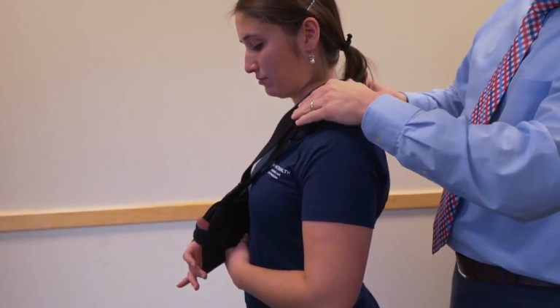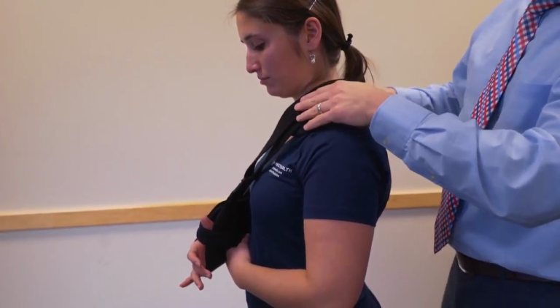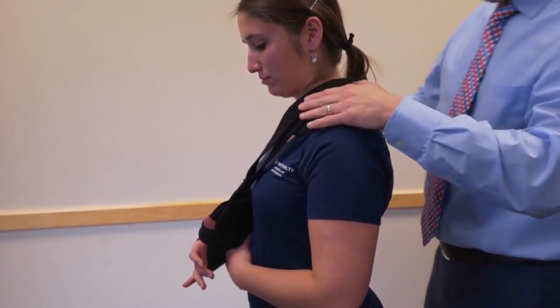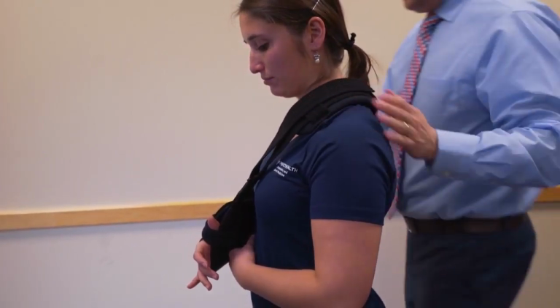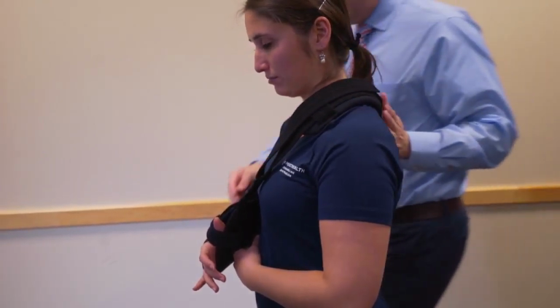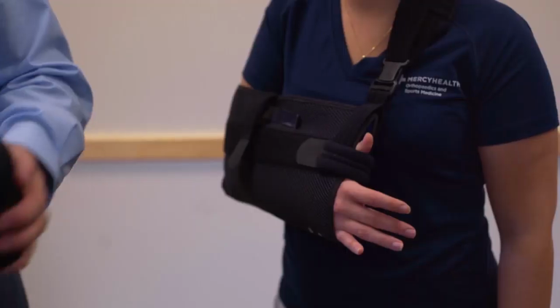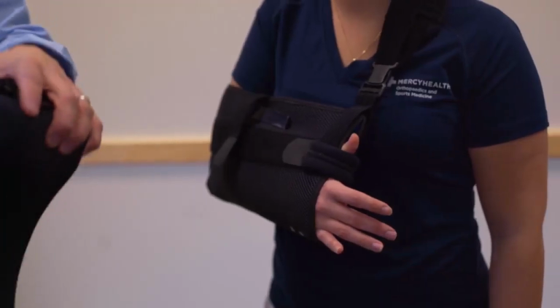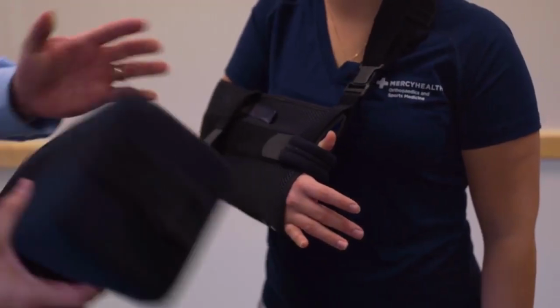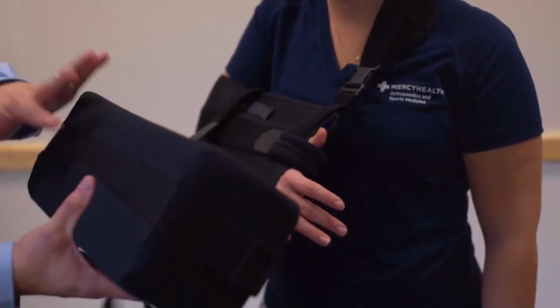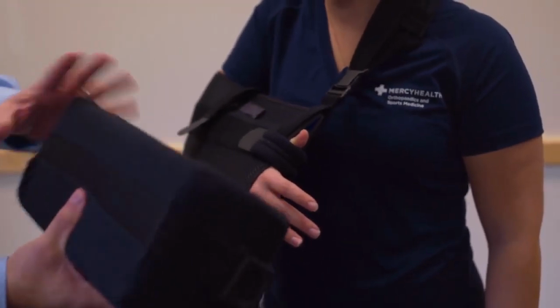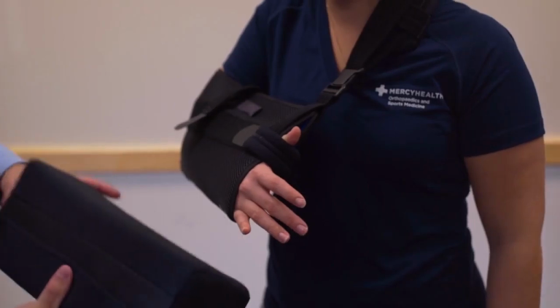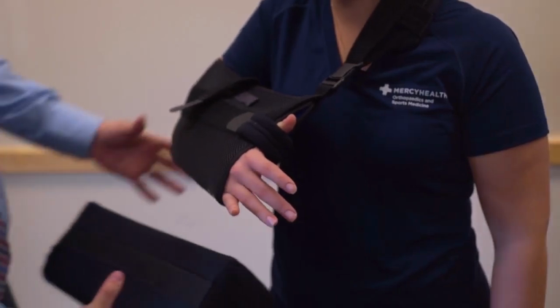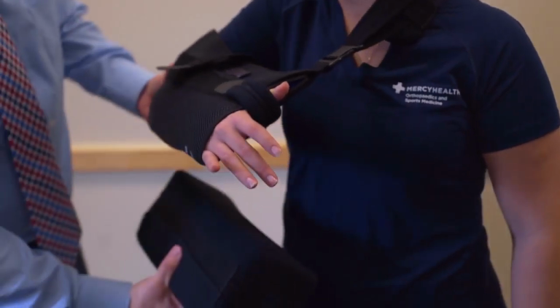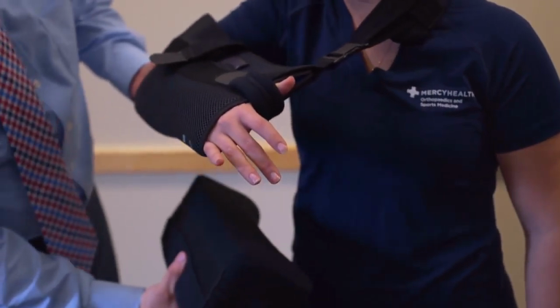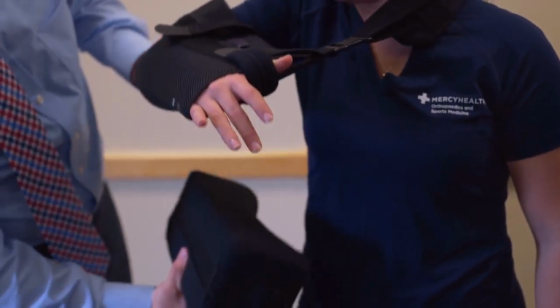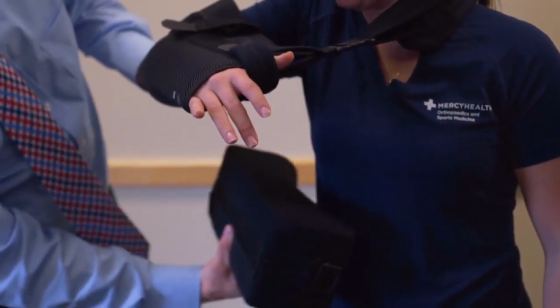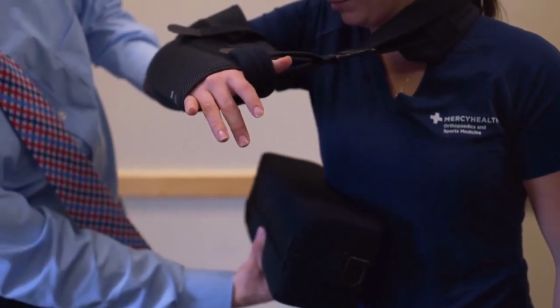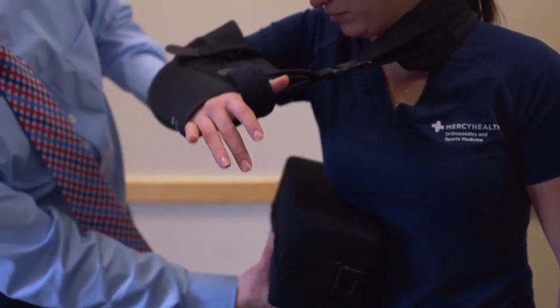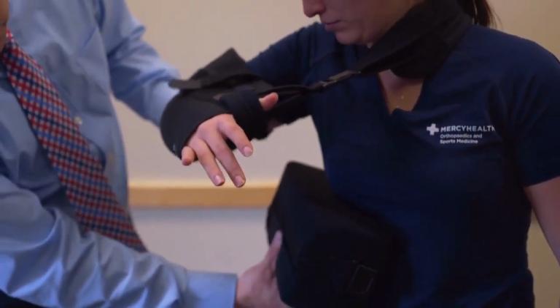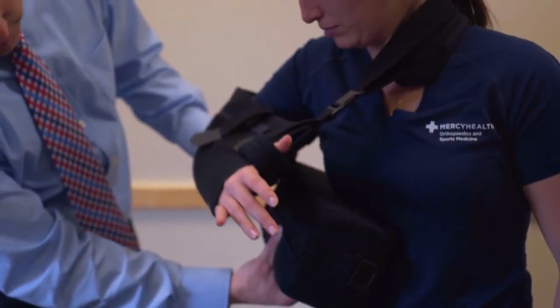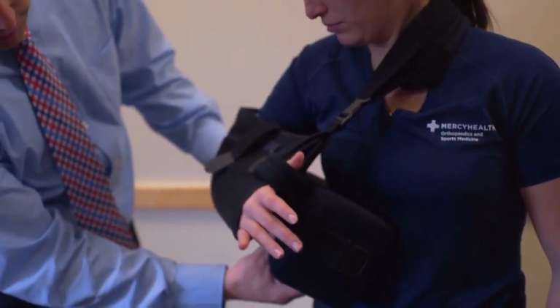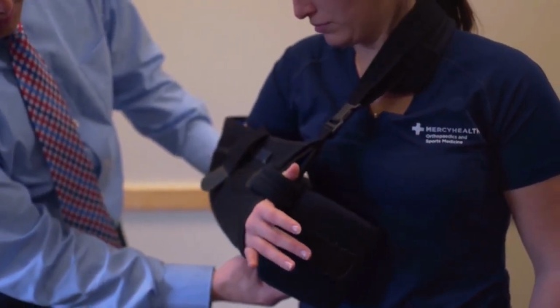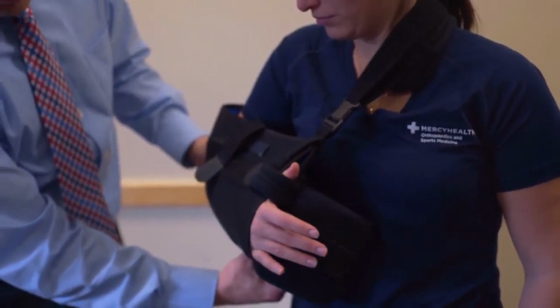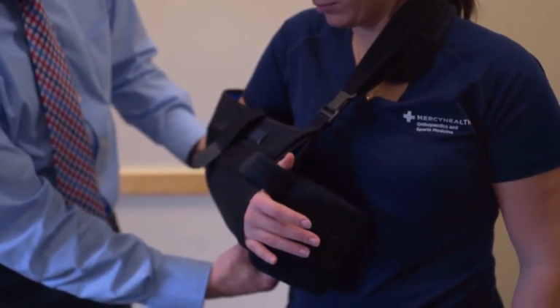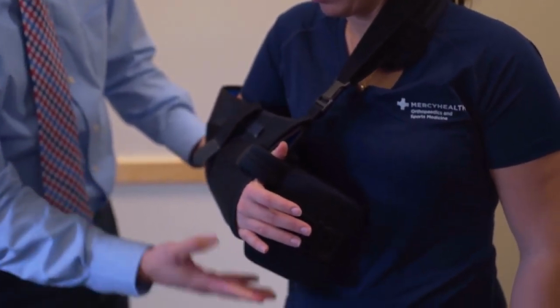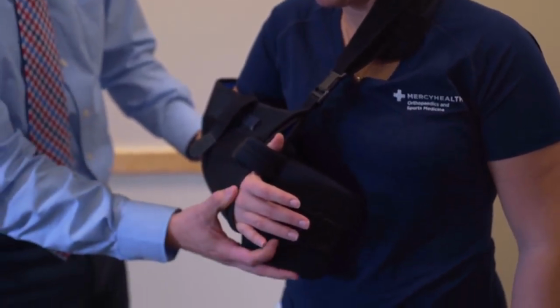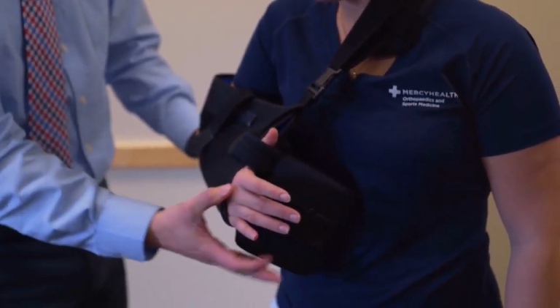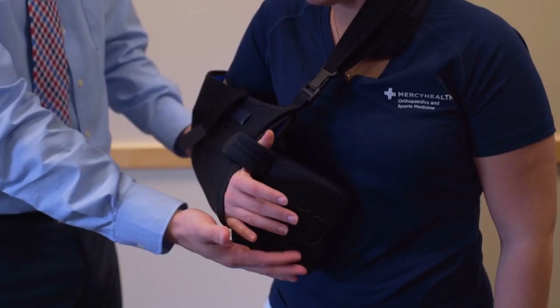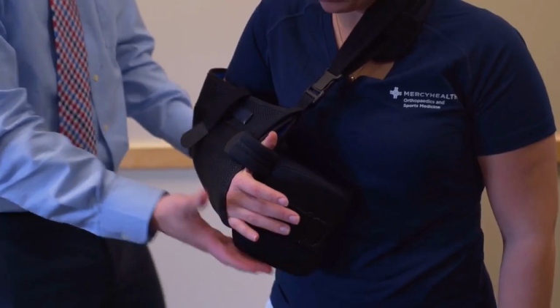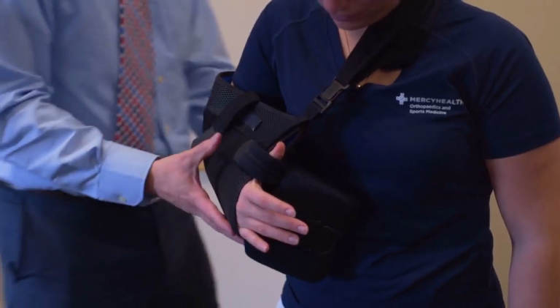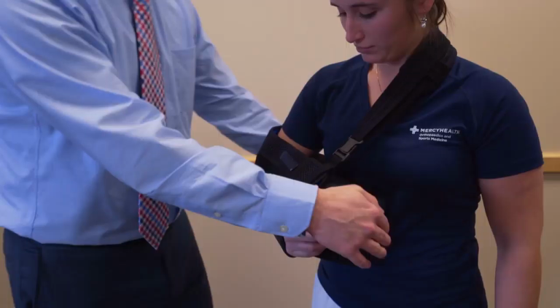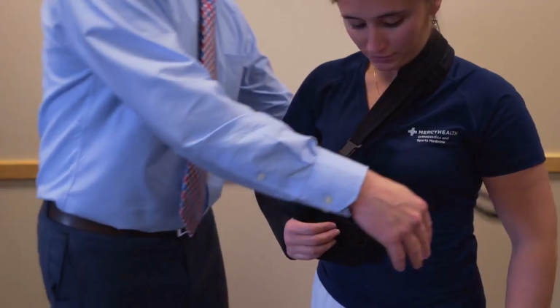Then add the abduction pillow to the side. Press the sling onto the pillow and secure it. Bring the waist strap around the body and secure it to the front.